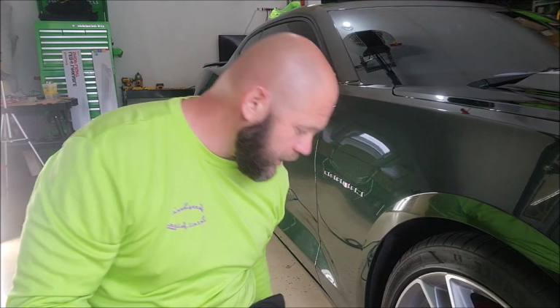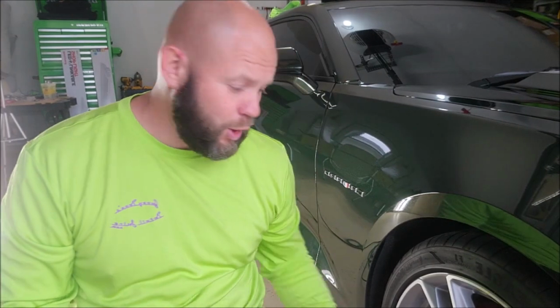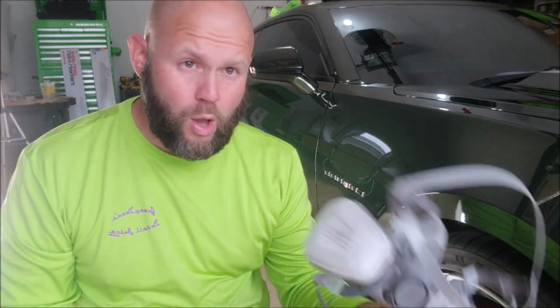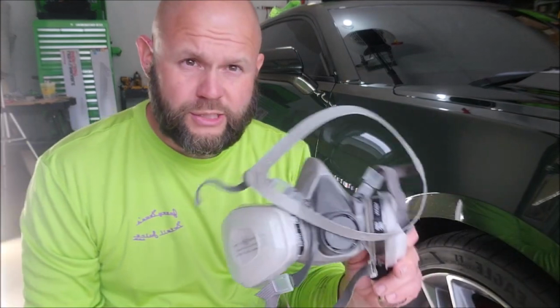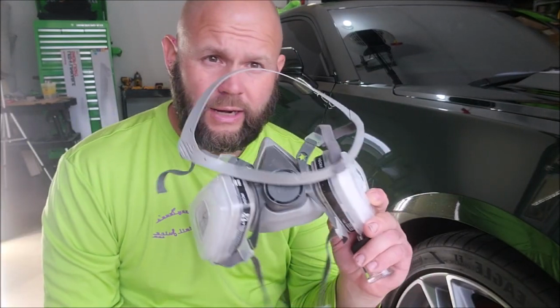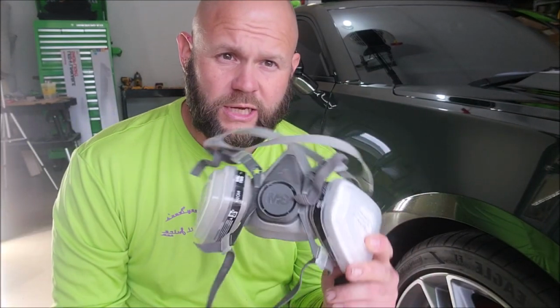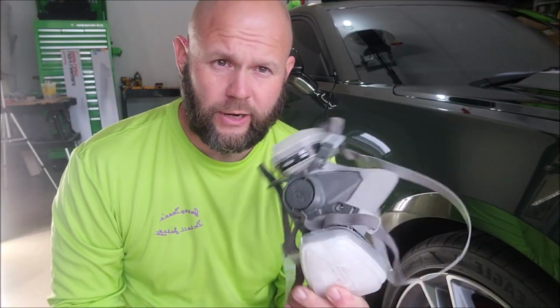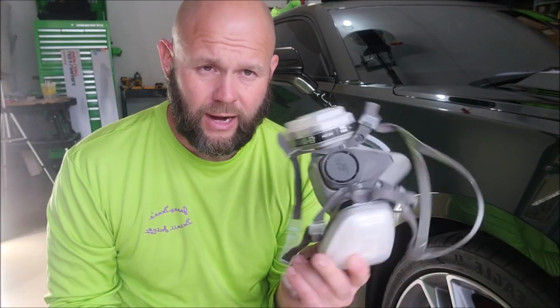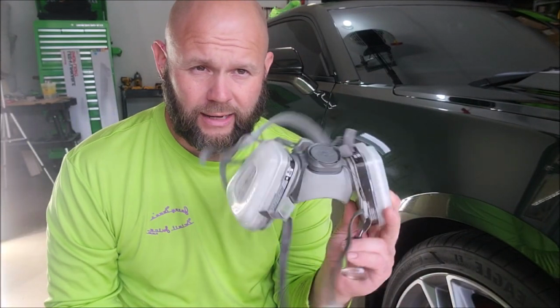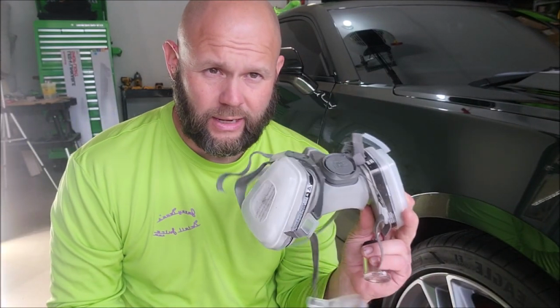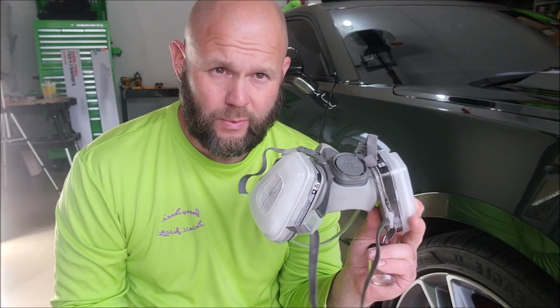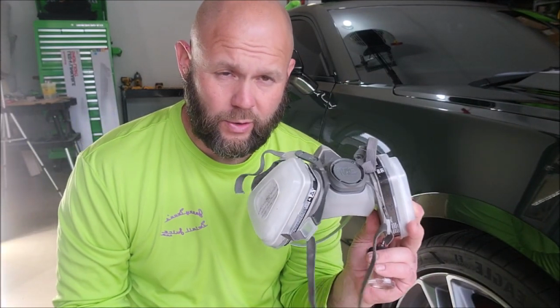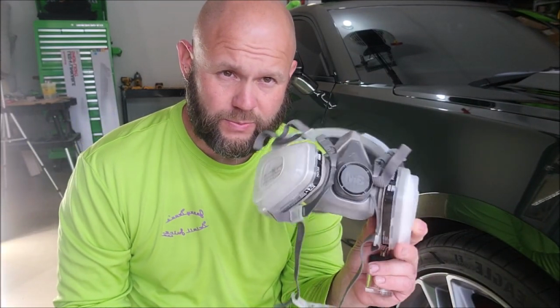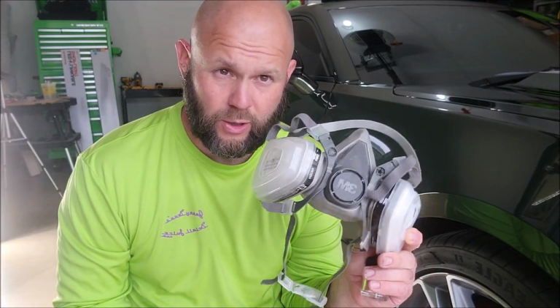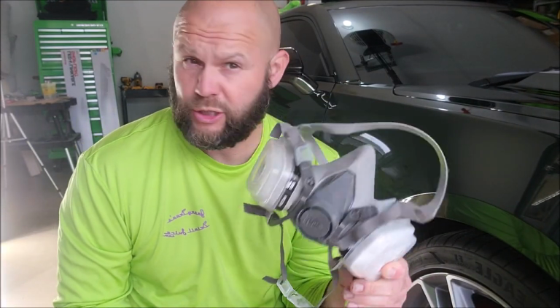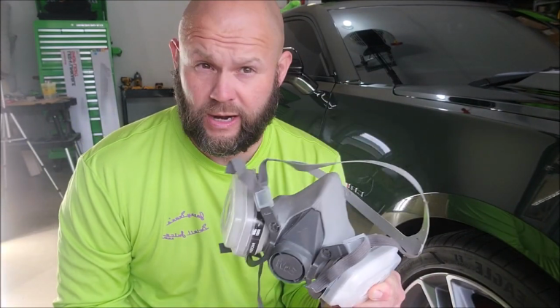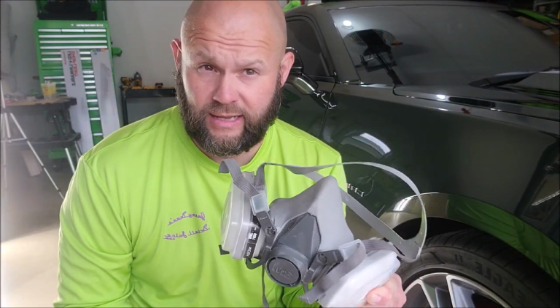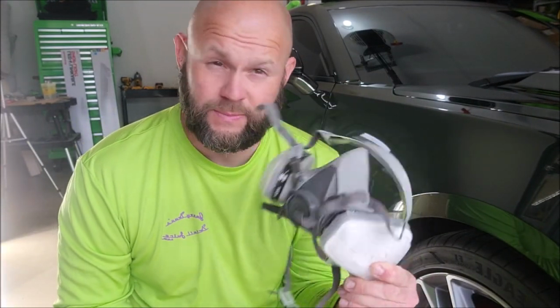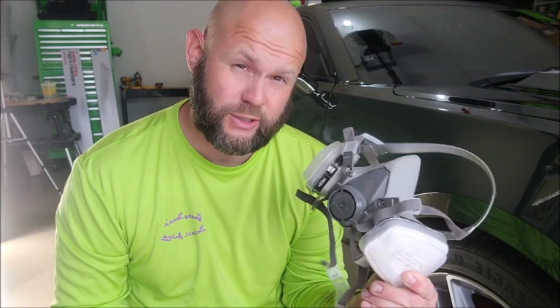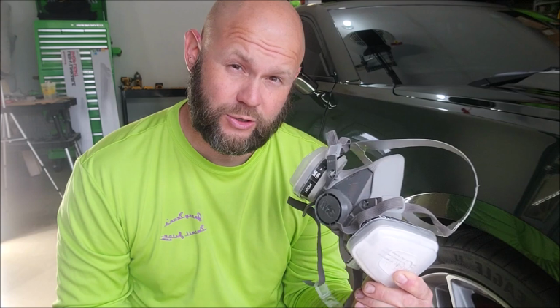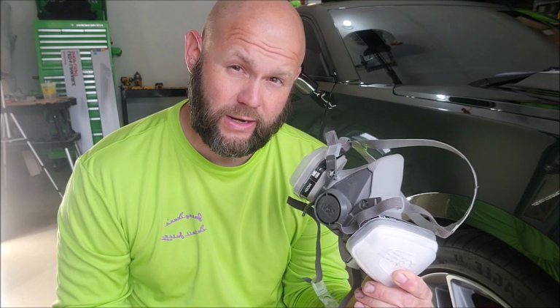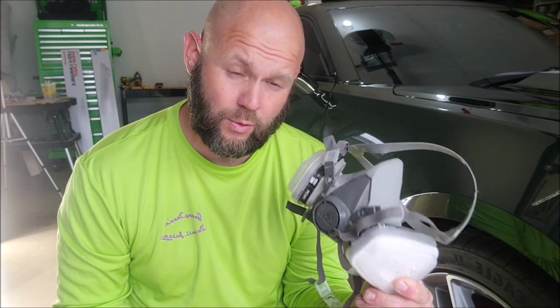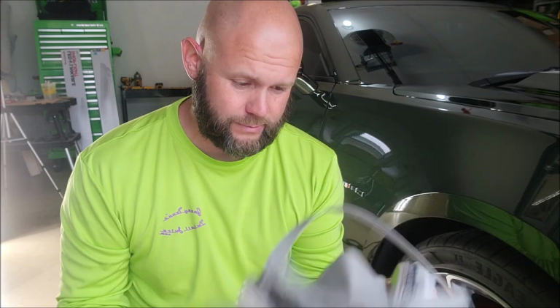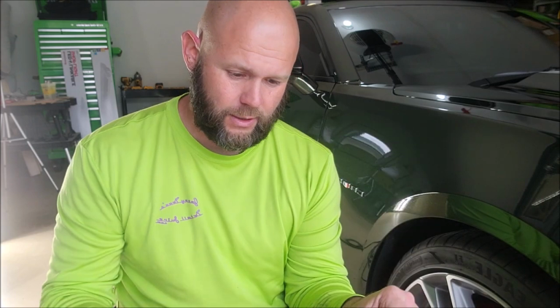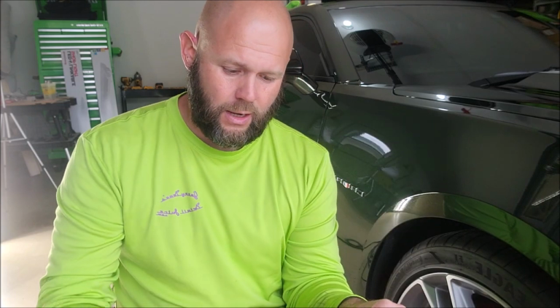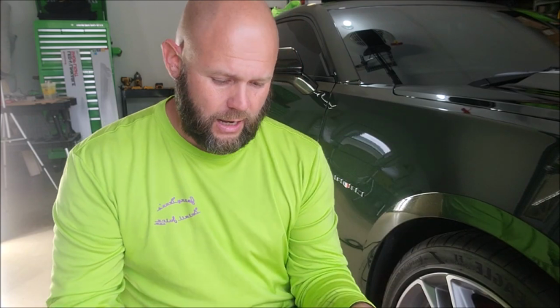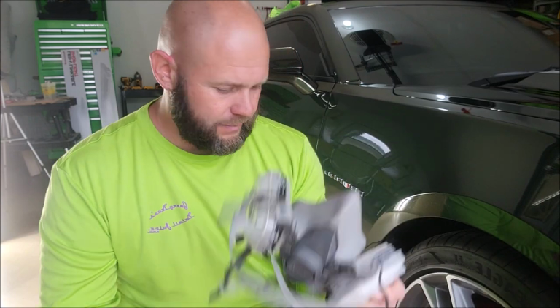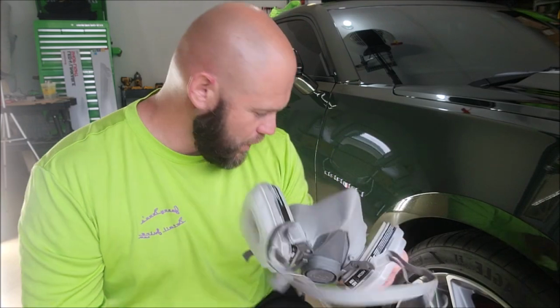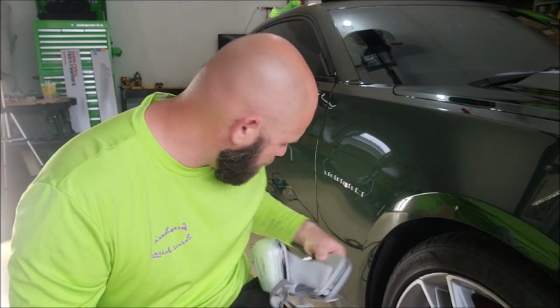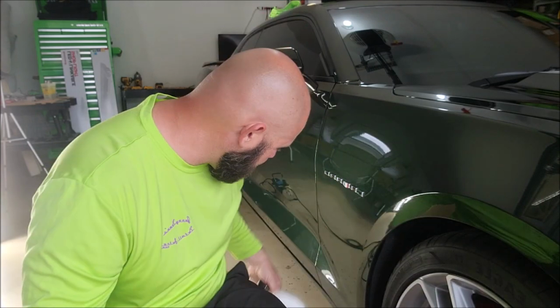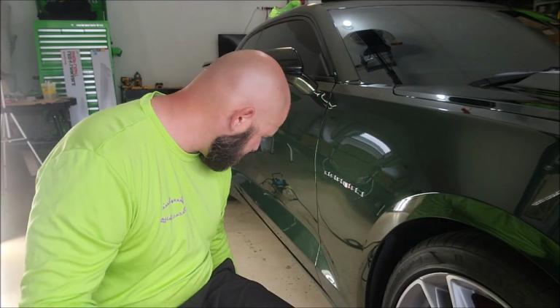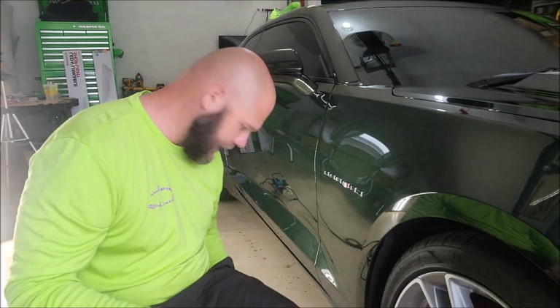You will also need a respirator. I highly recommend wearing a respirator when you spray anything, especially when you're spraying indoors. We'll put that on in a second.